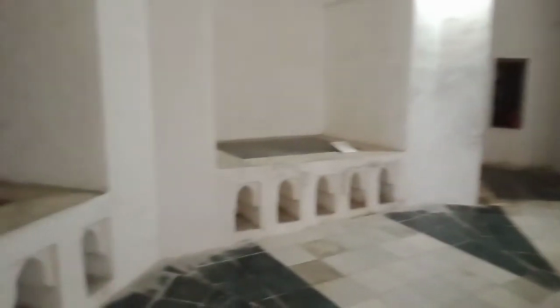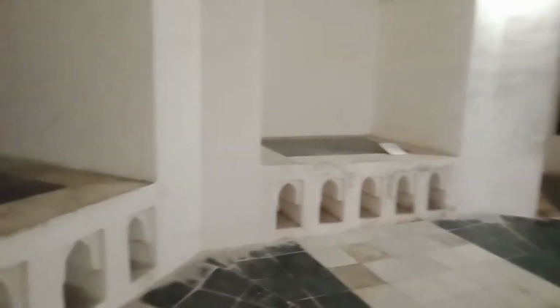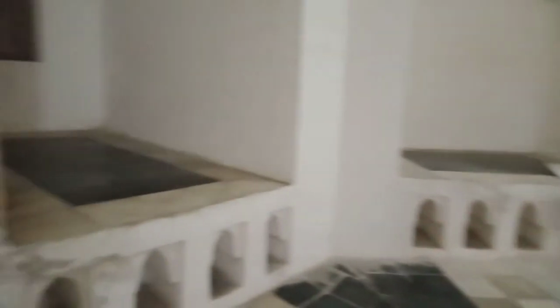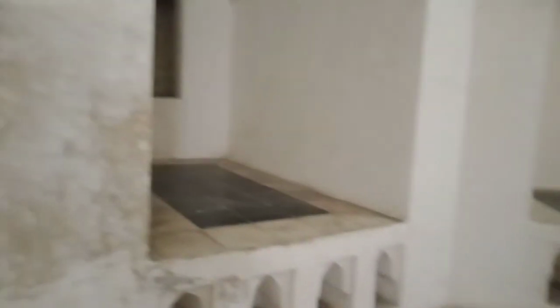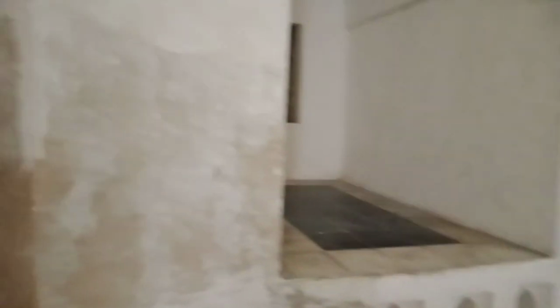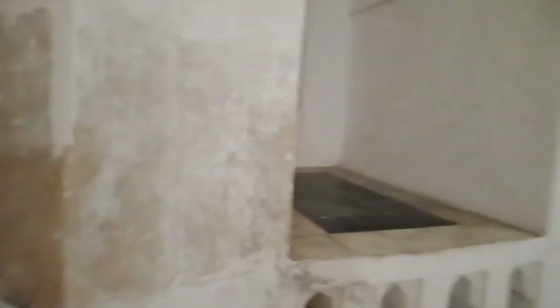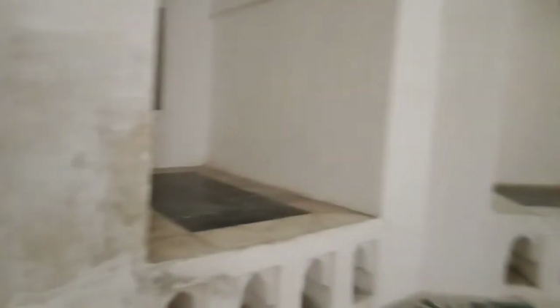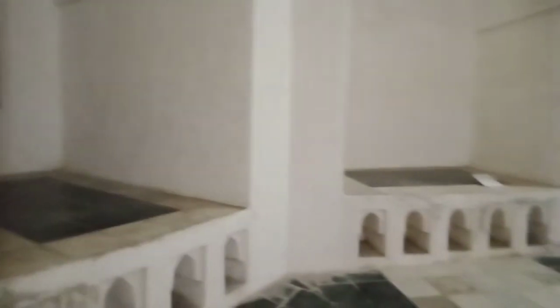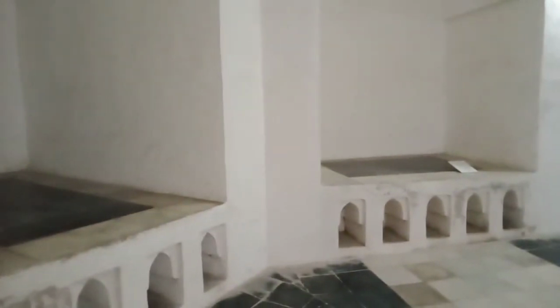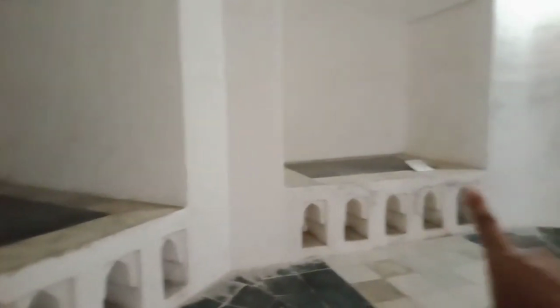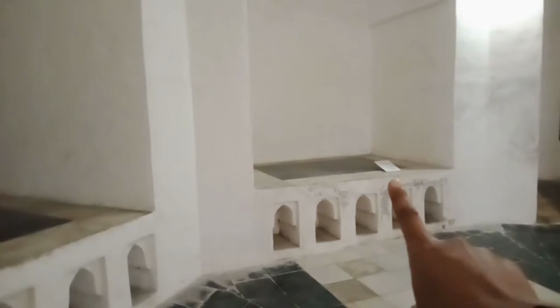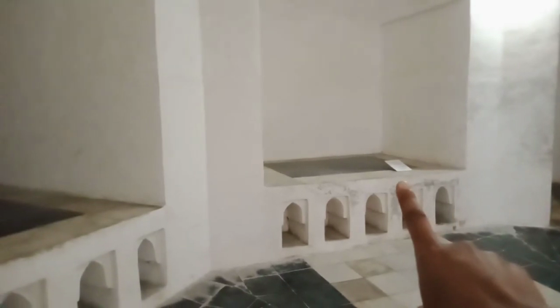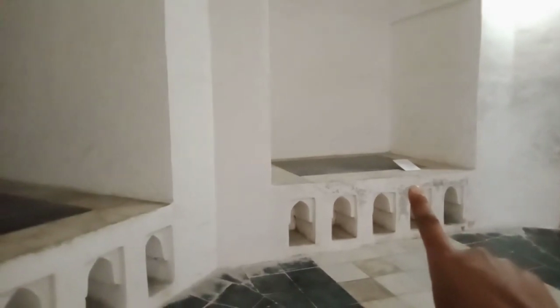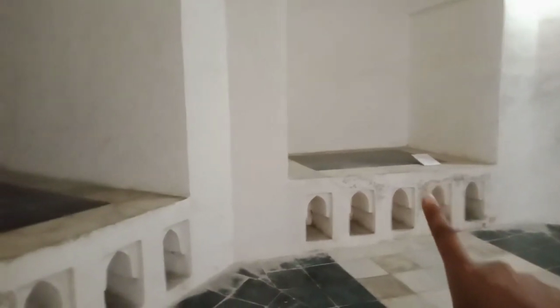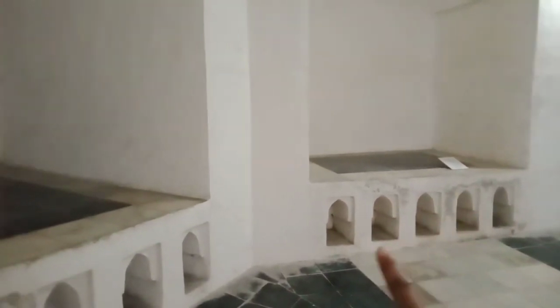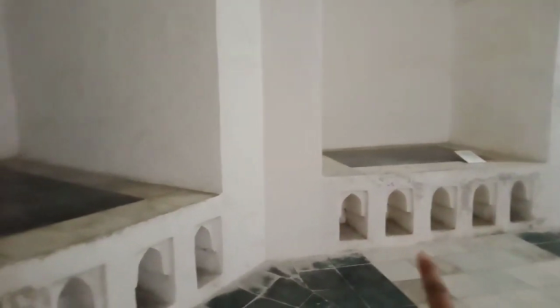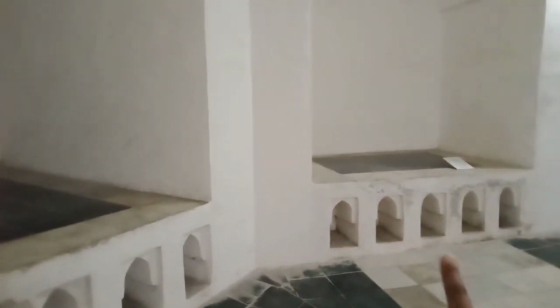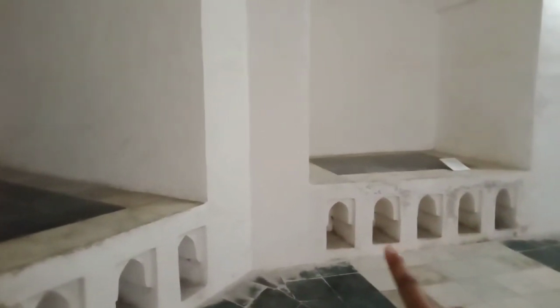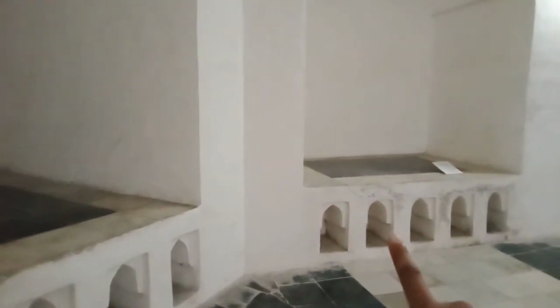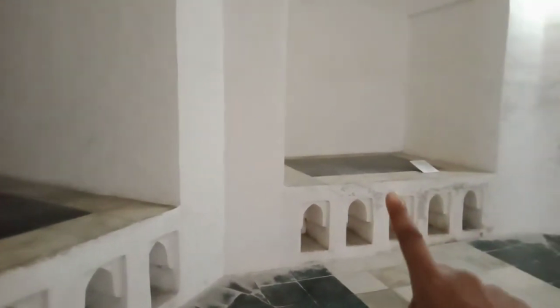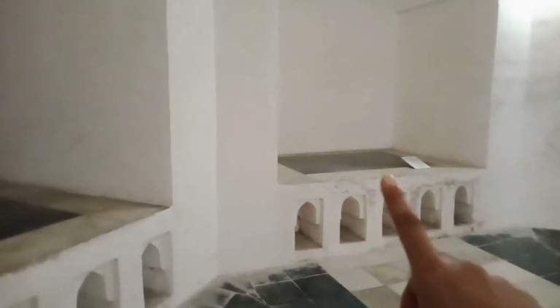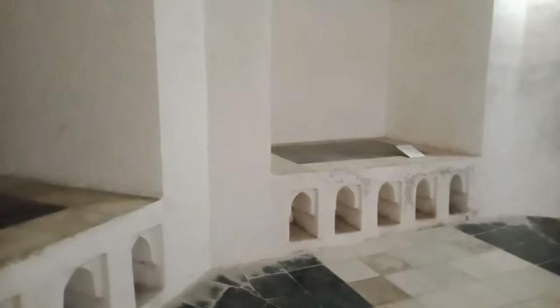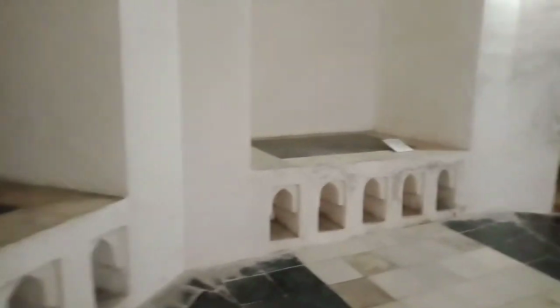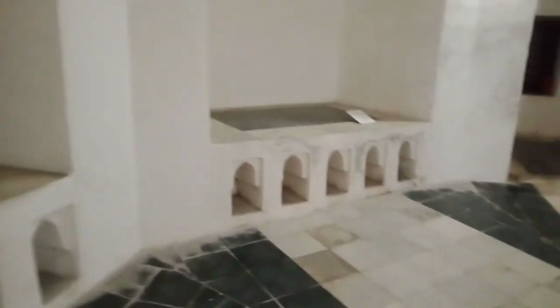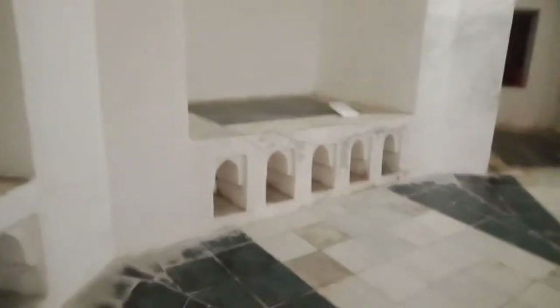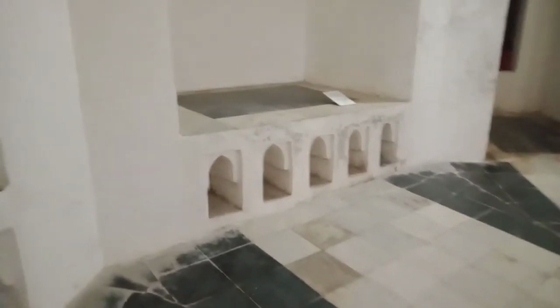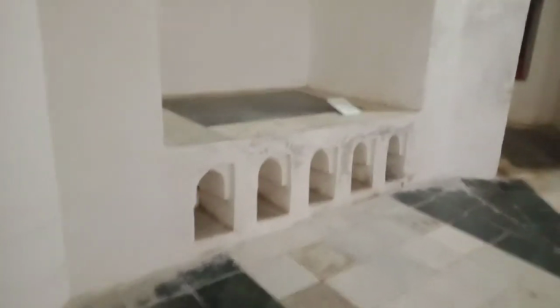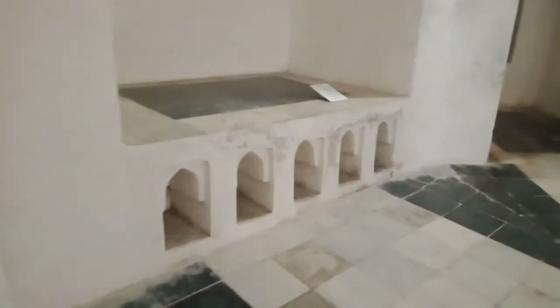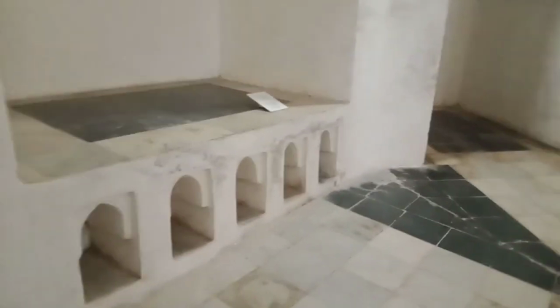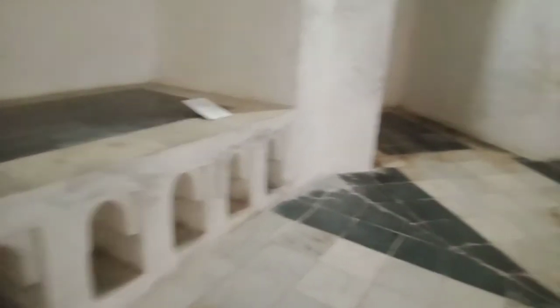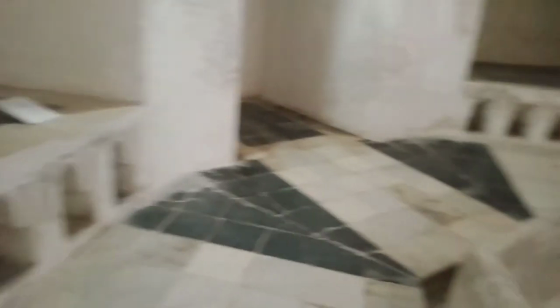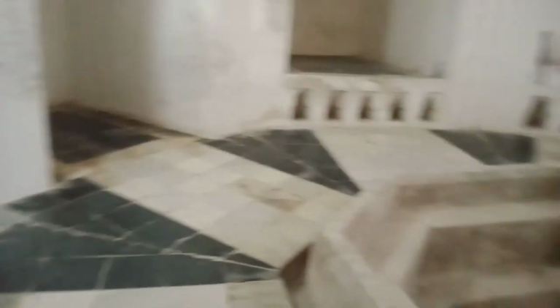Over there was a refreshment area, but you also had to remove your shoes and then sit at the top. So let me take you round.